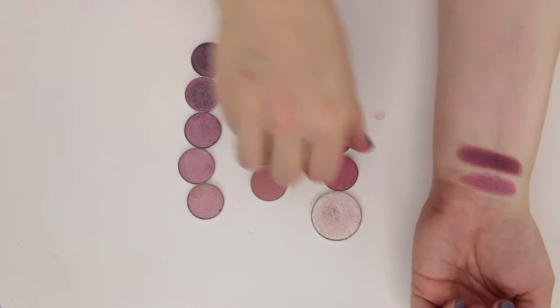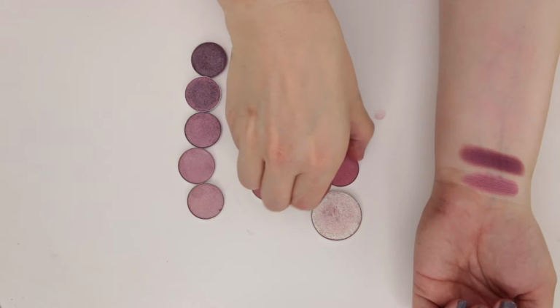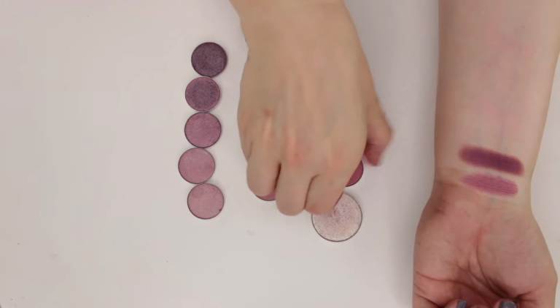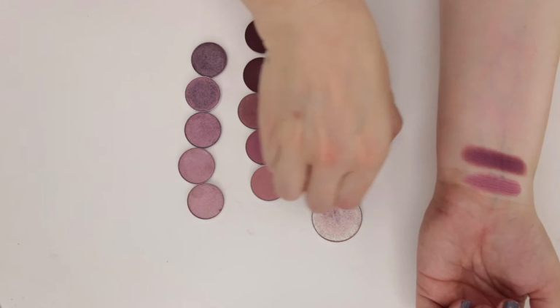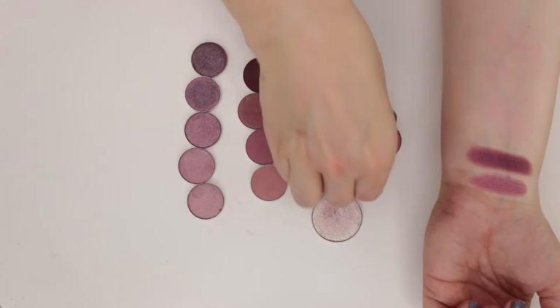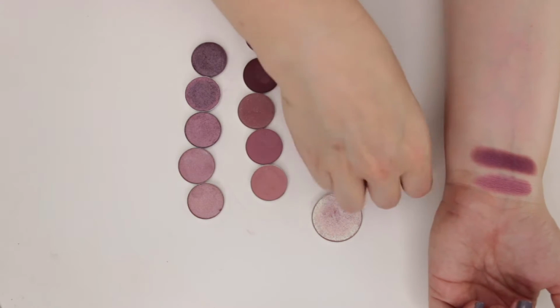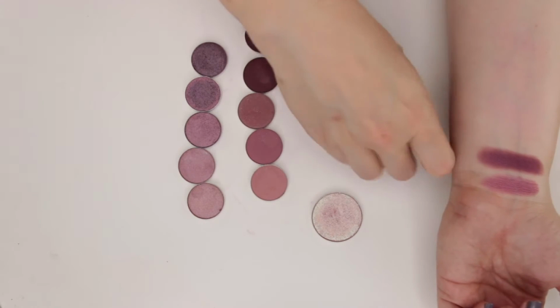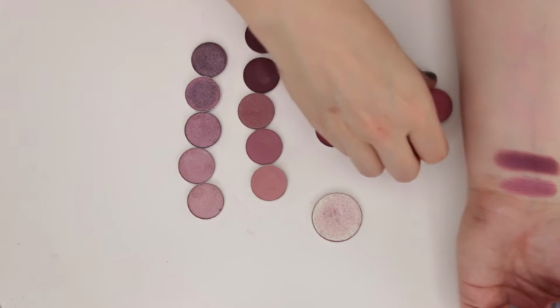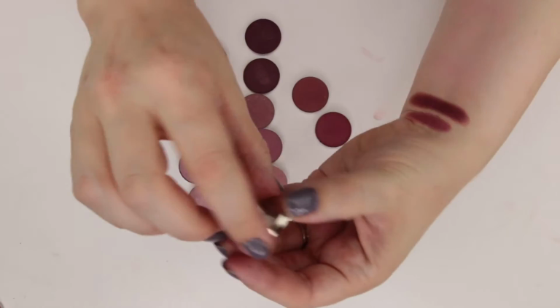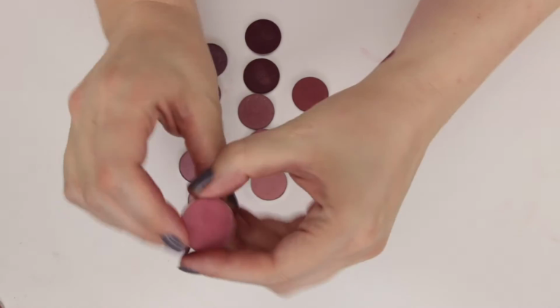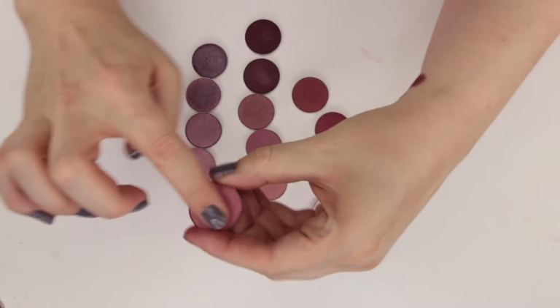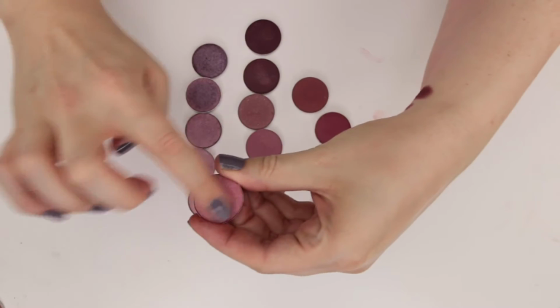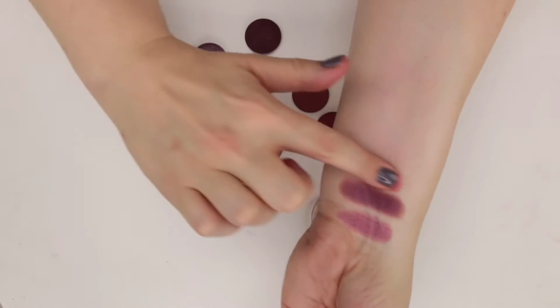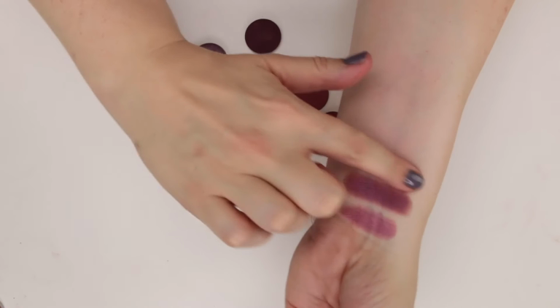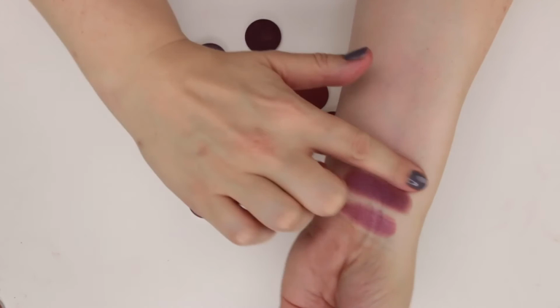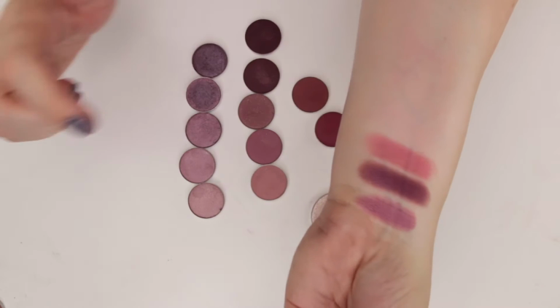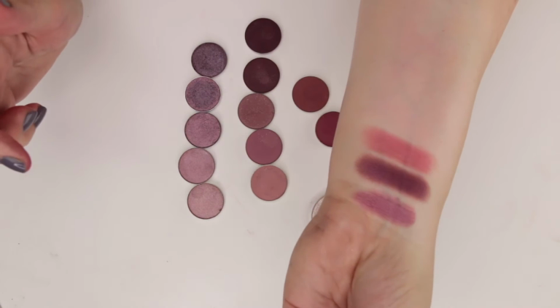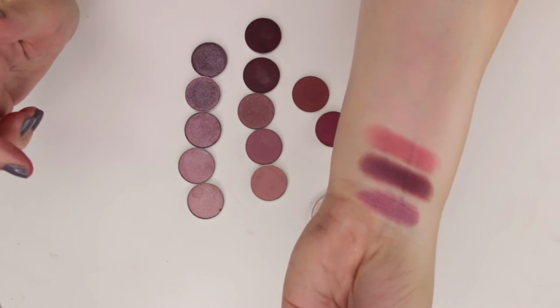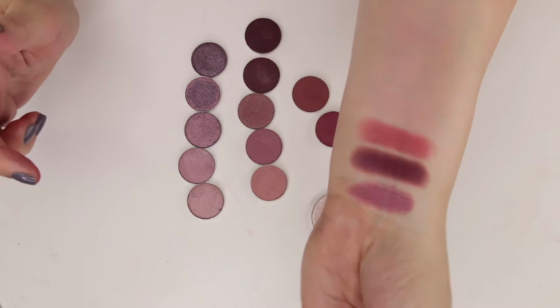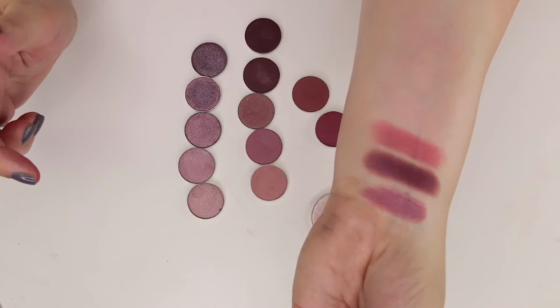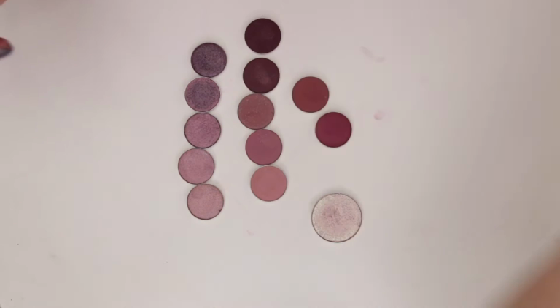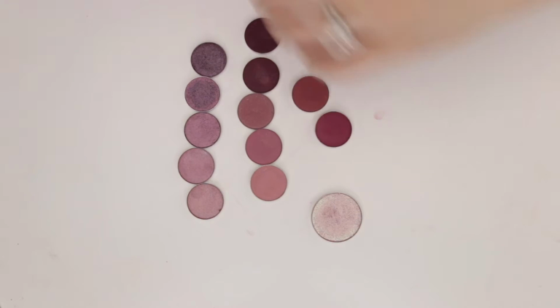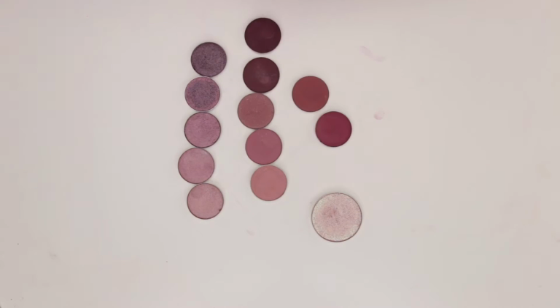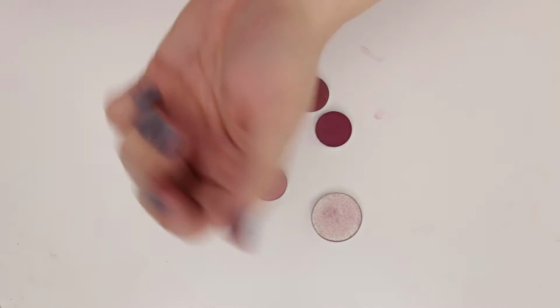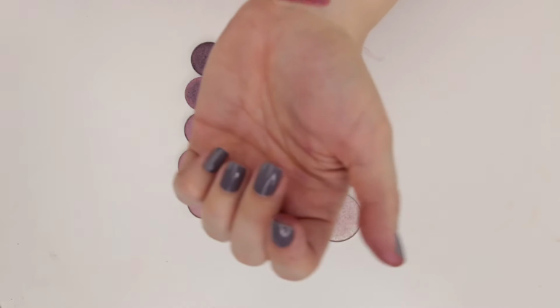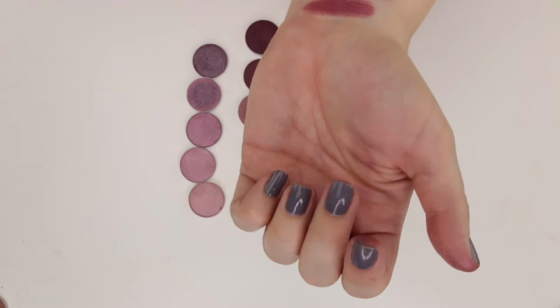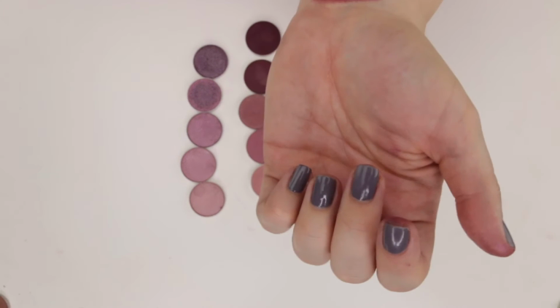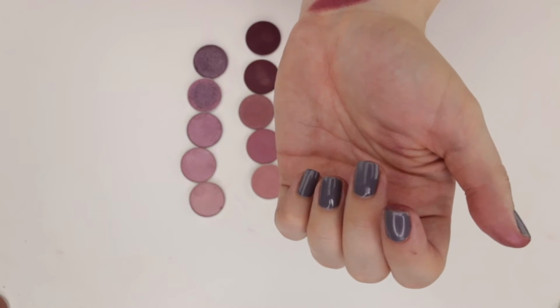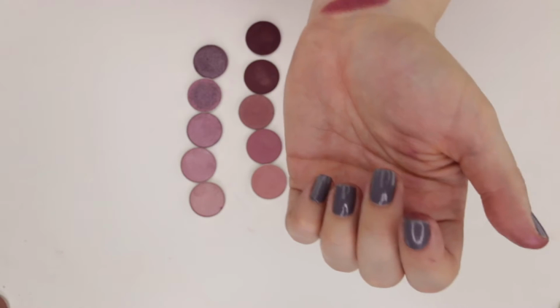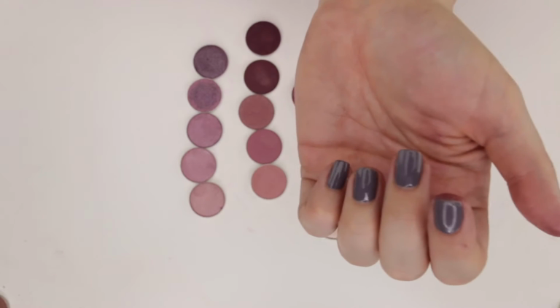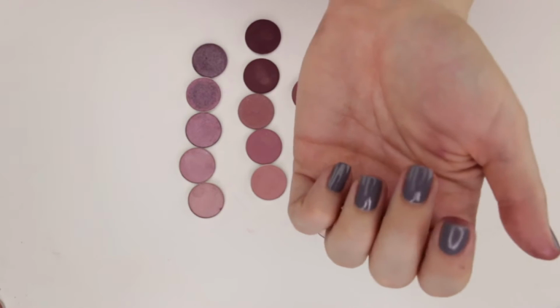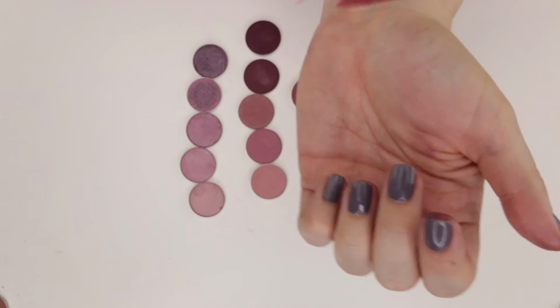Let's try this — I think this is Coastal Scents as well. Rustic Maroon, which has more of a reddish undertone. As I swatch it, I don't think it's in the right place — I think it's going to go more with my reddish tones.